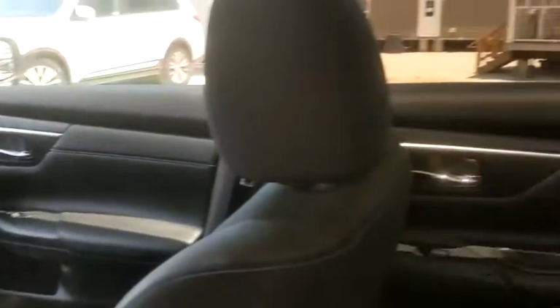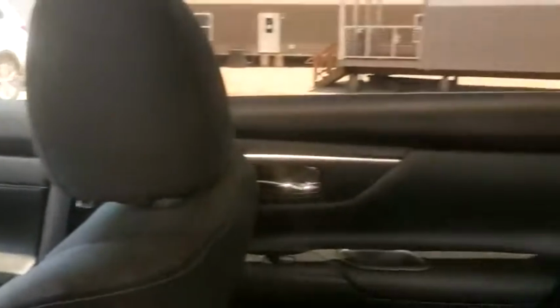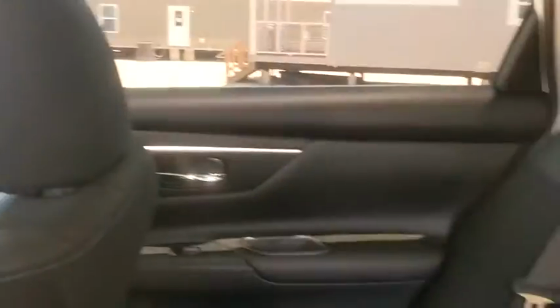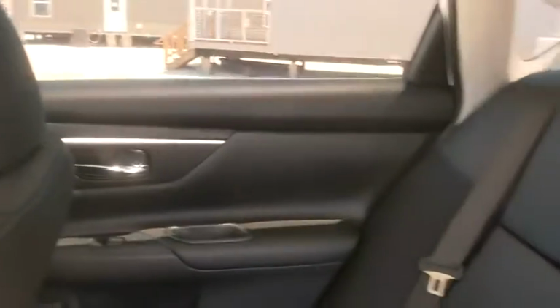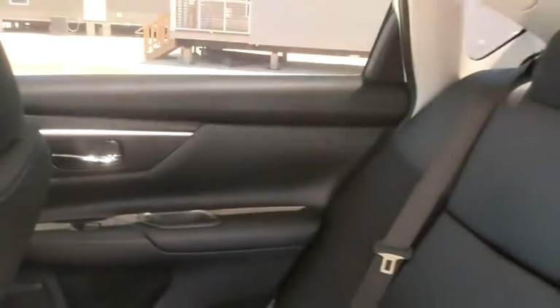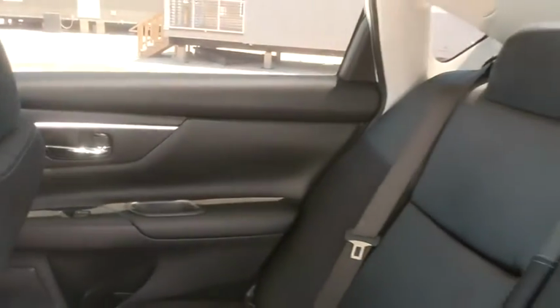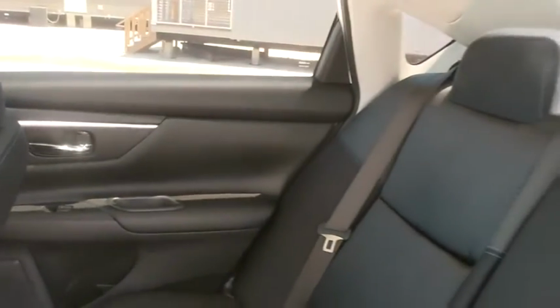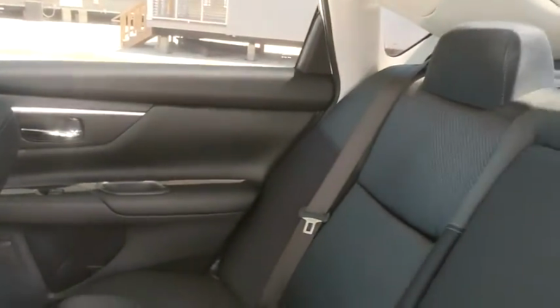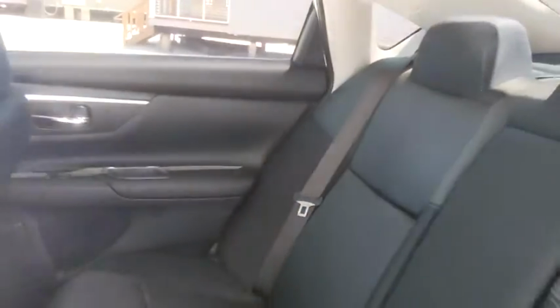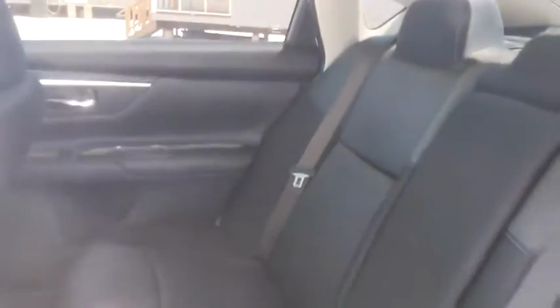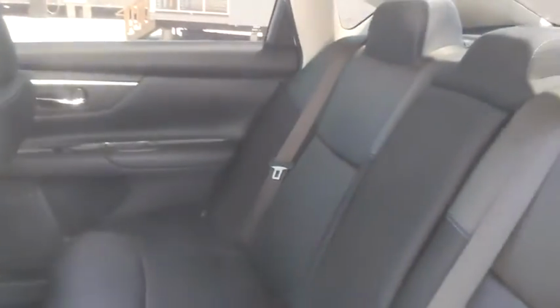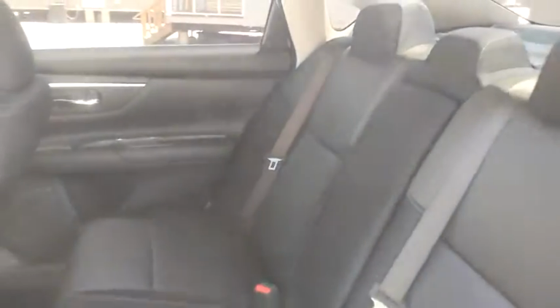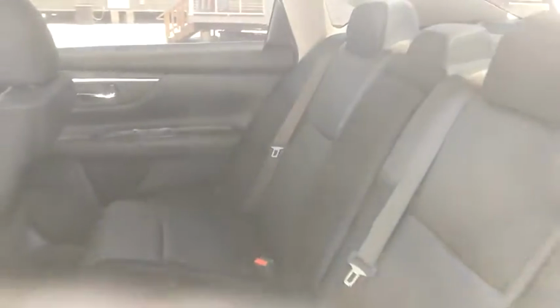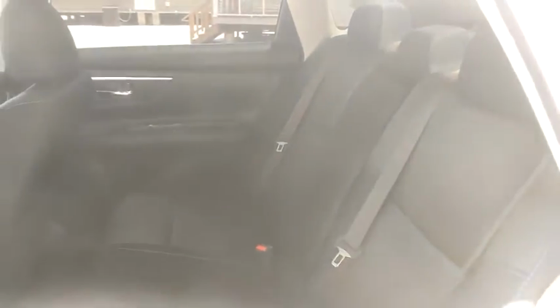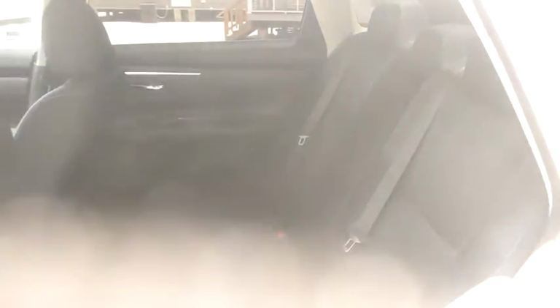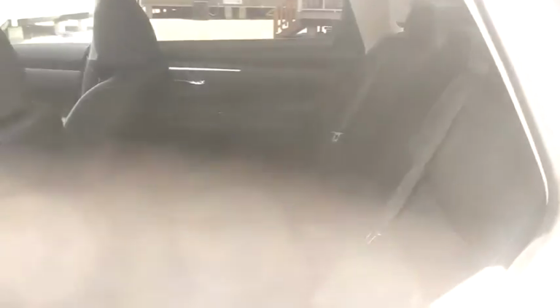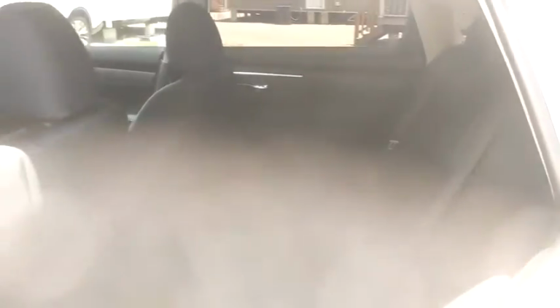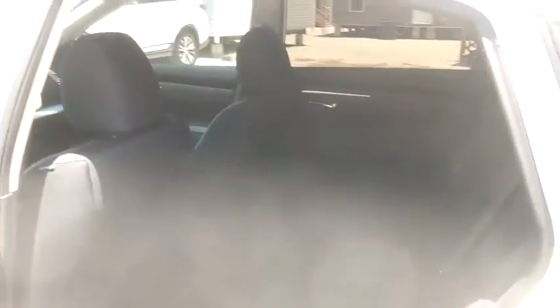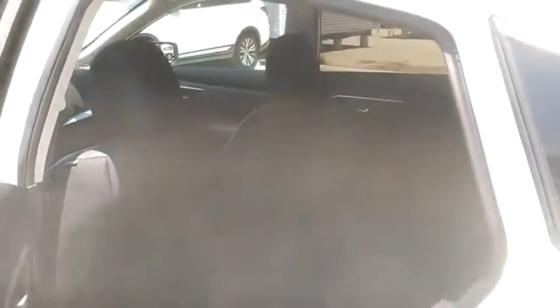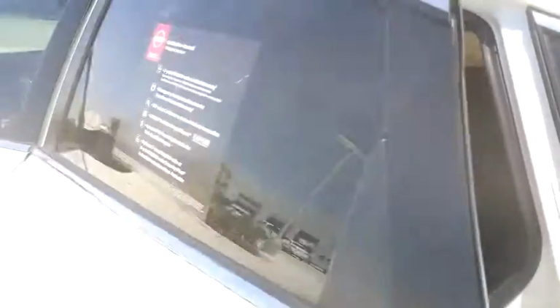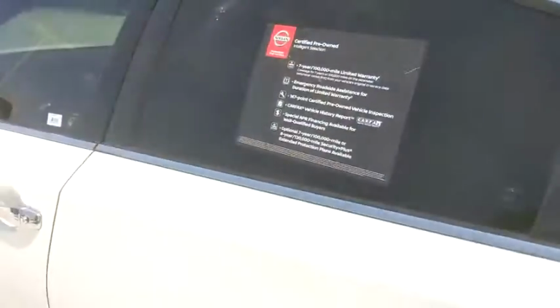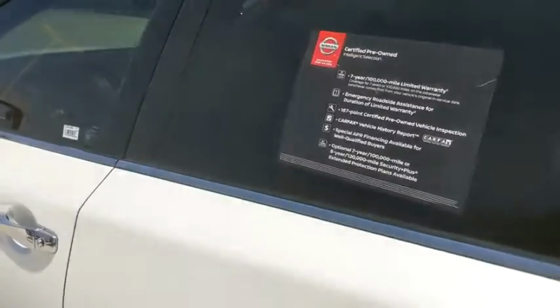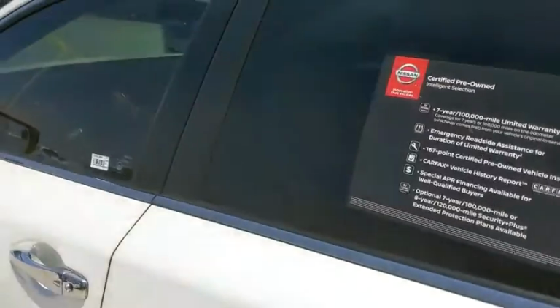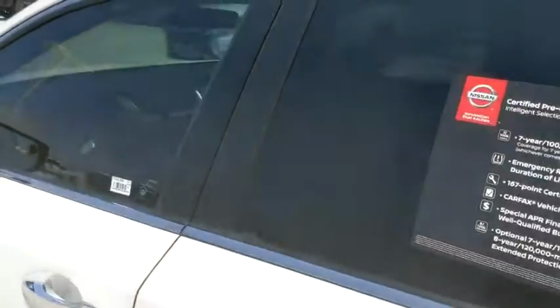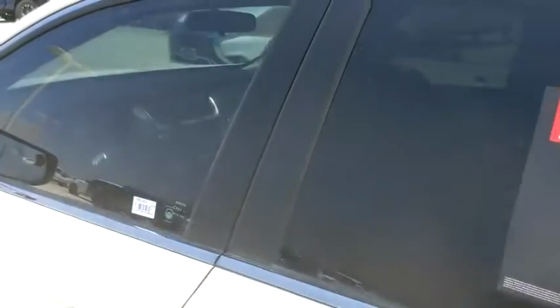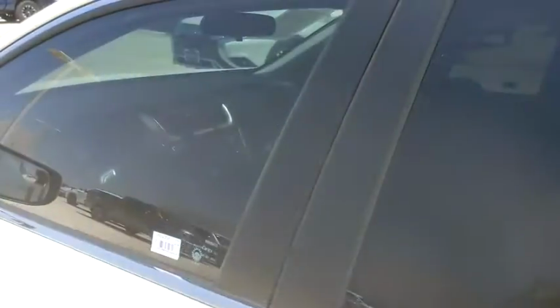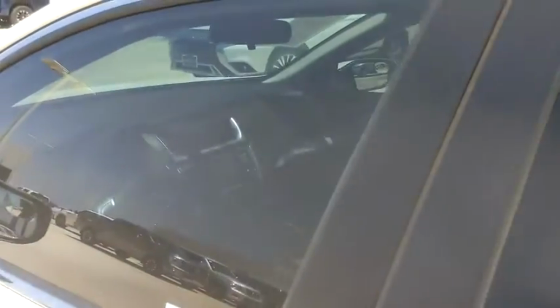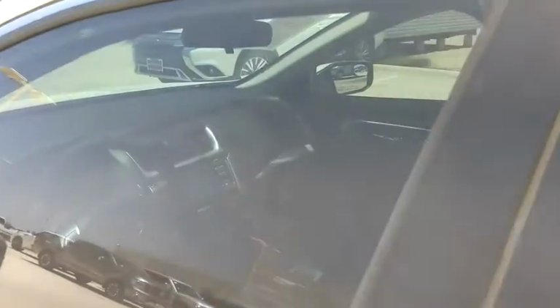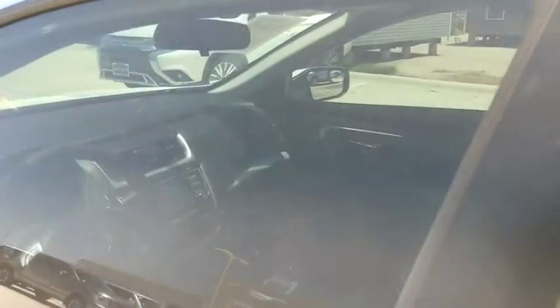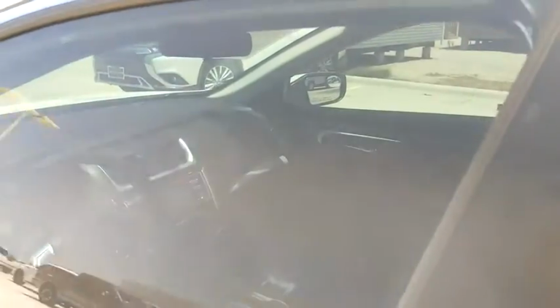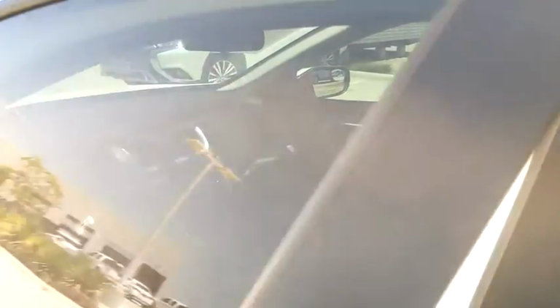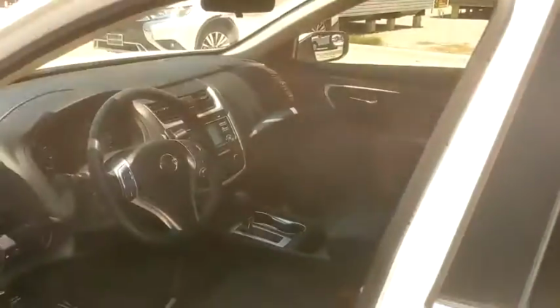Brake assist, tachometer, remote keyless entry, cloth seat trim. Take this vehicle for a spin and see why so many shoppers are now proud owners.